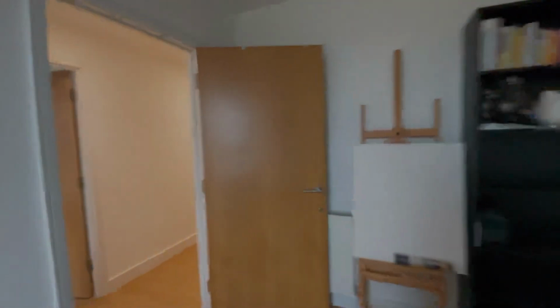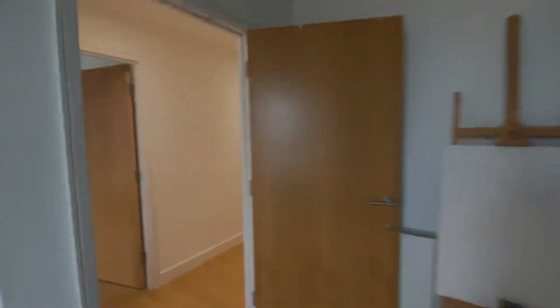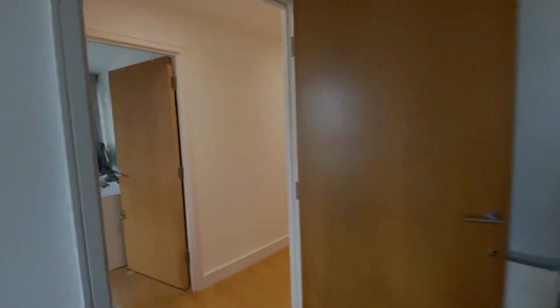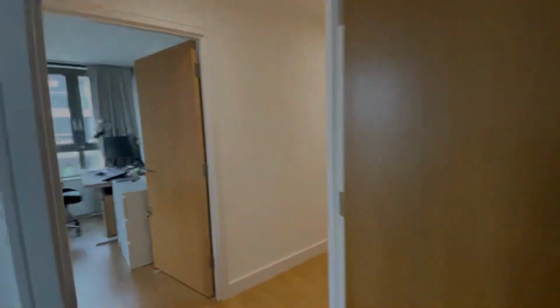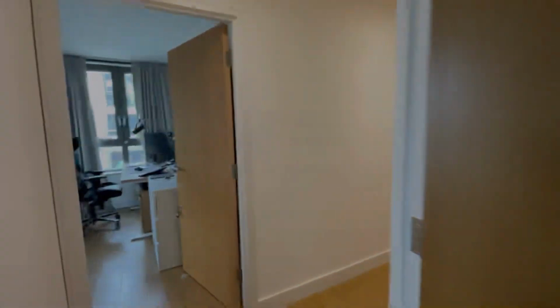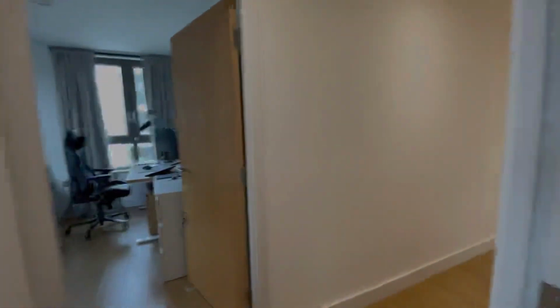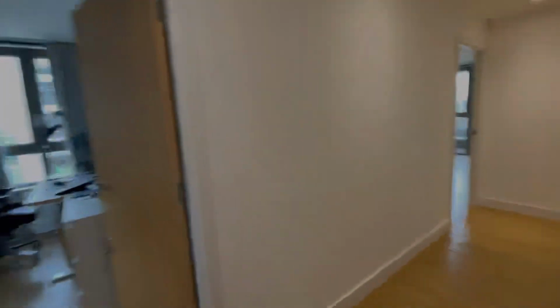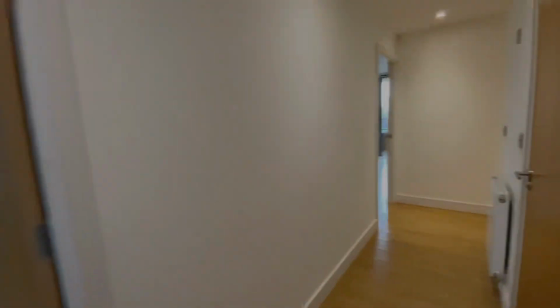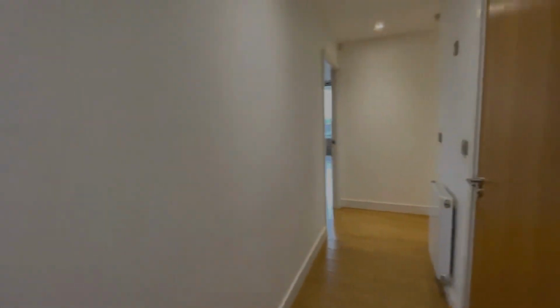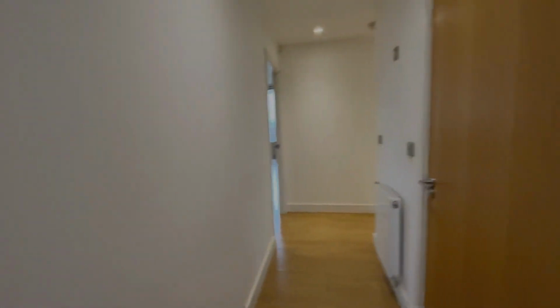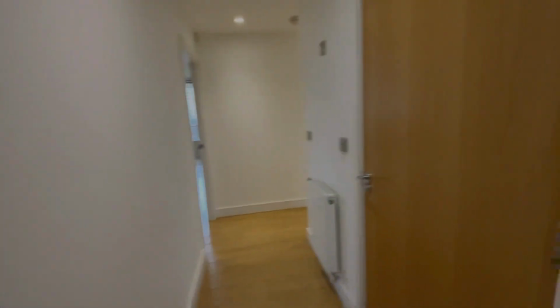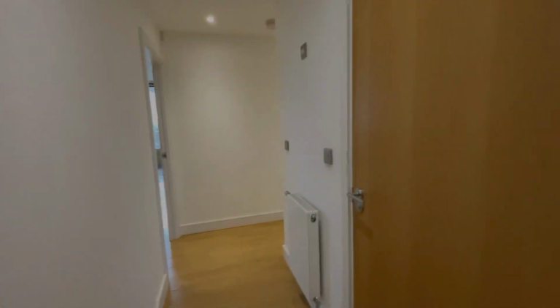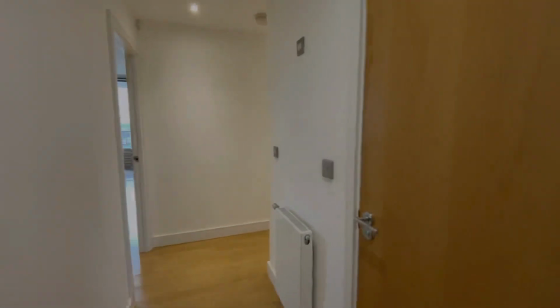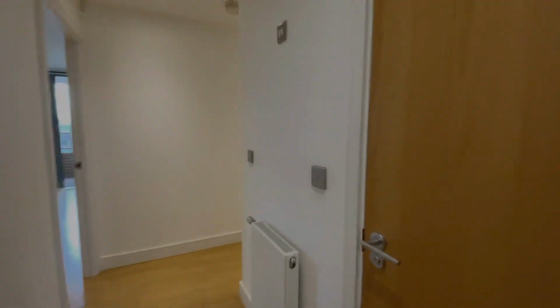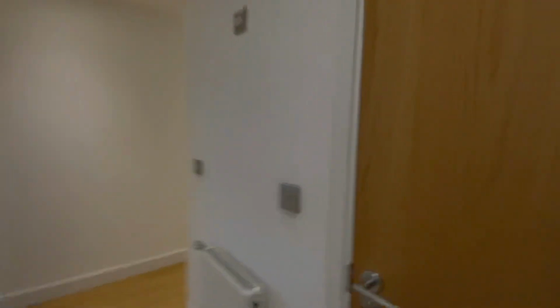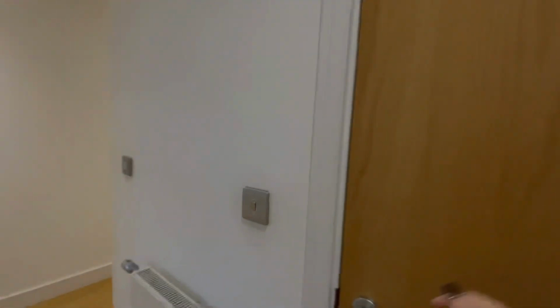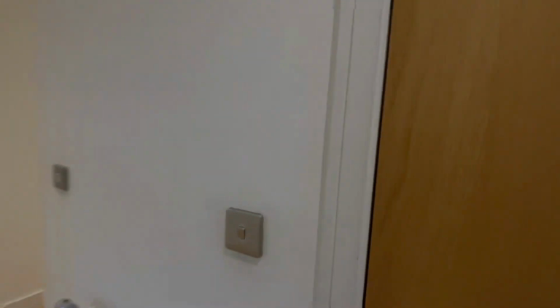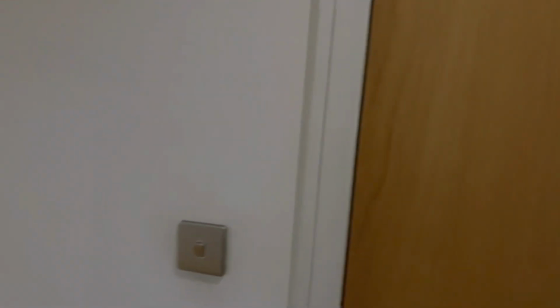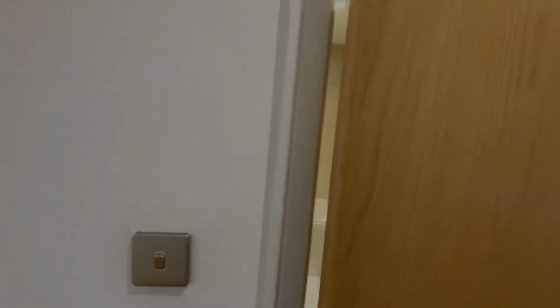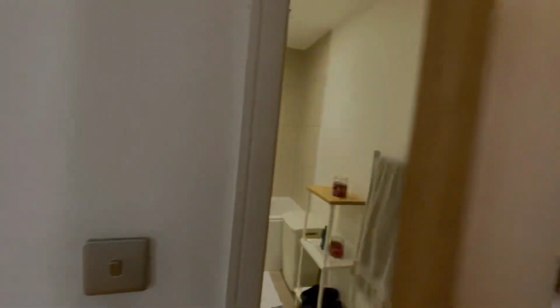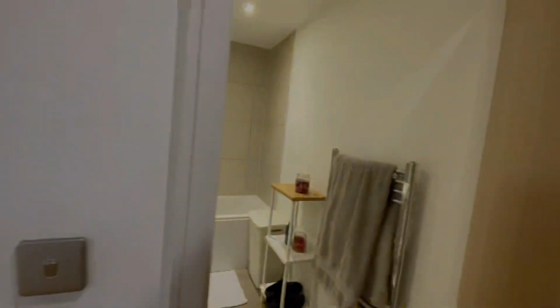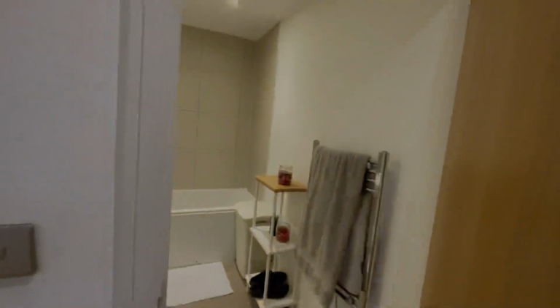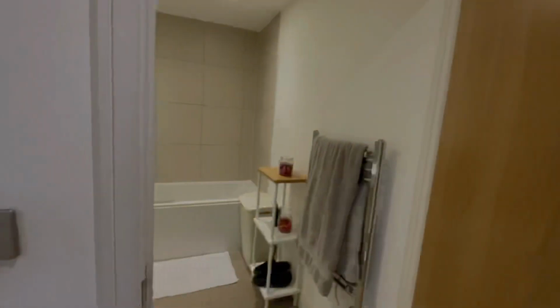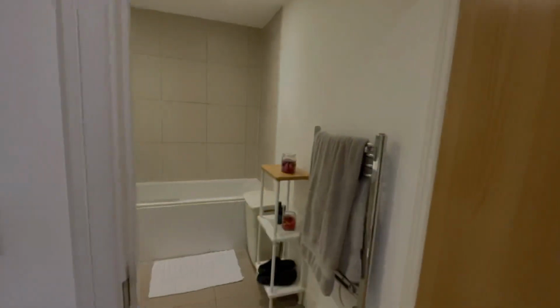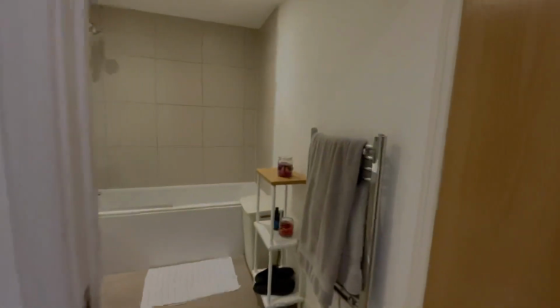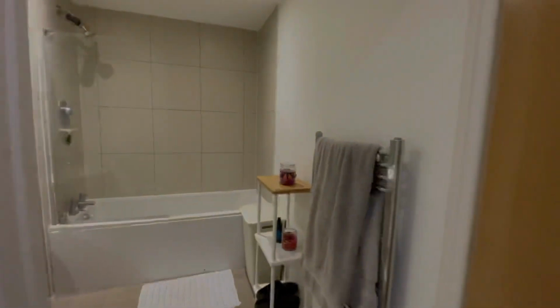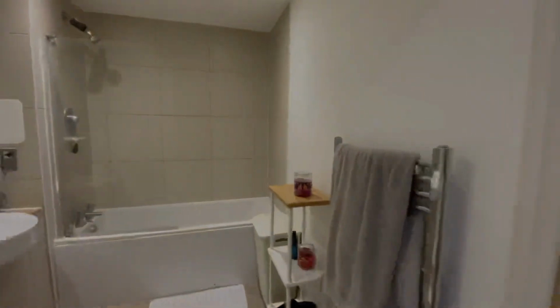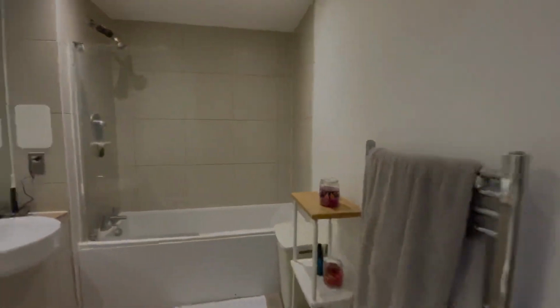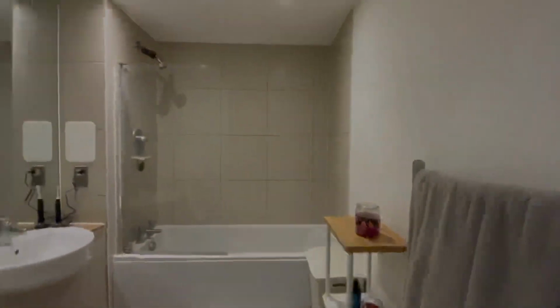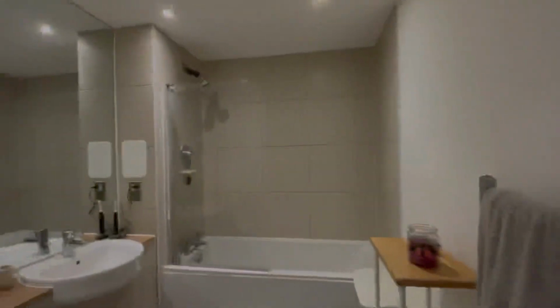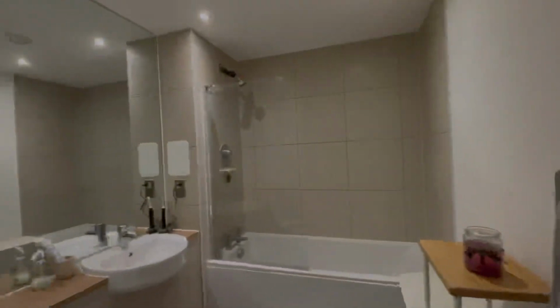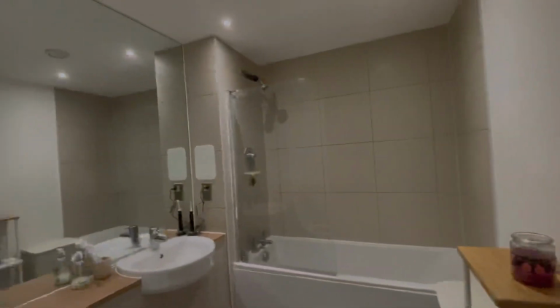The last feature to show is the bathroom. And as you can see, the bathroom is quite large.